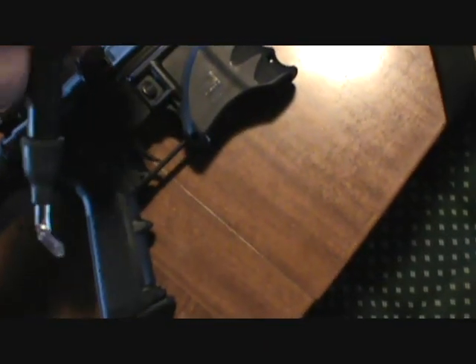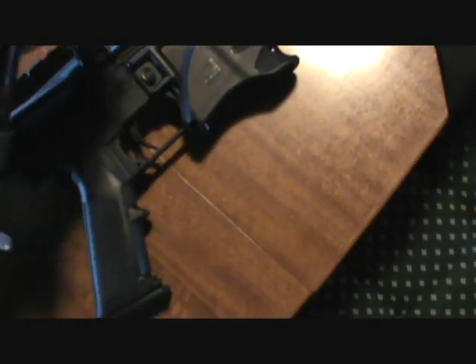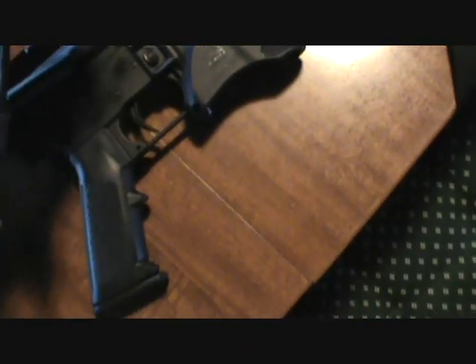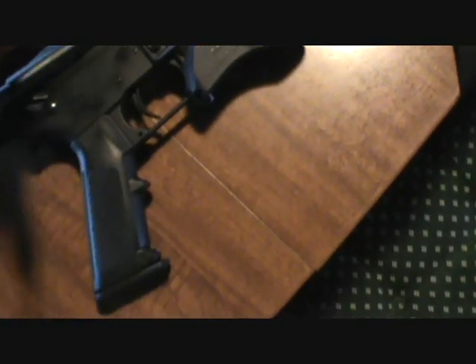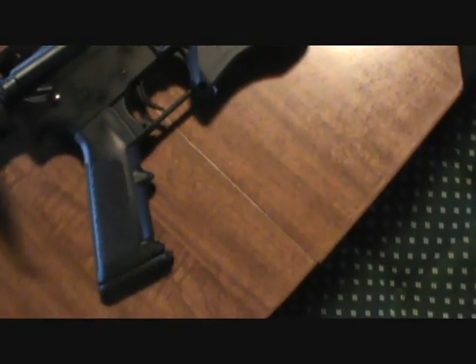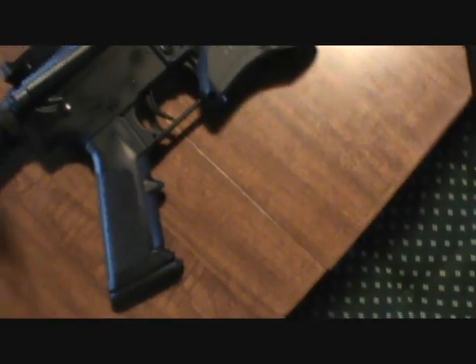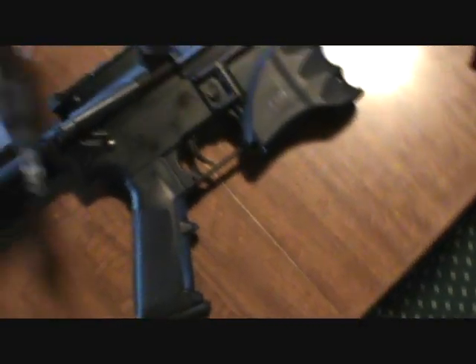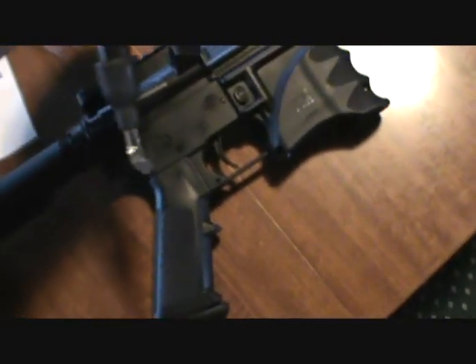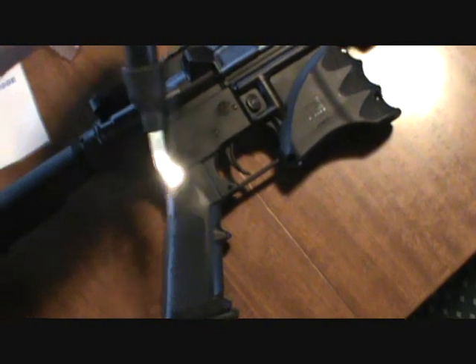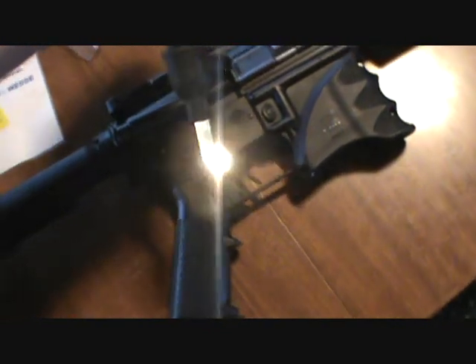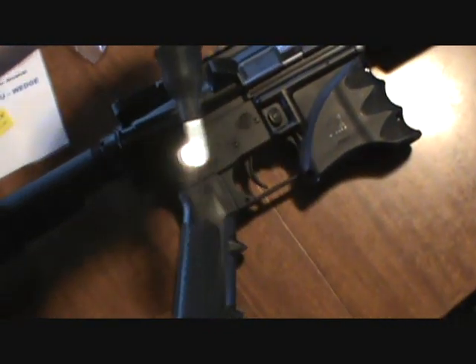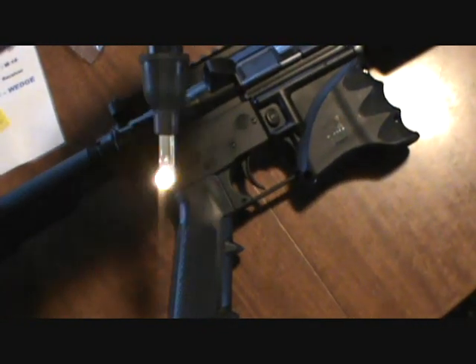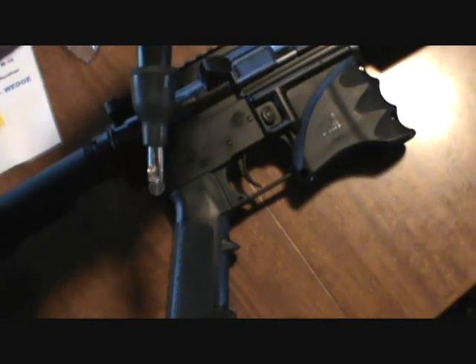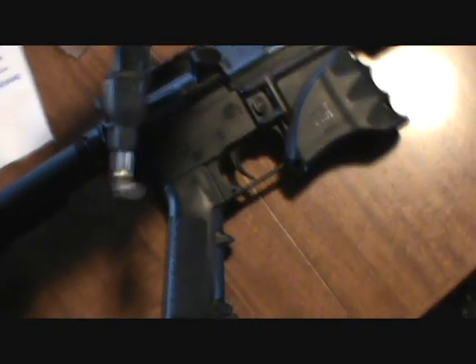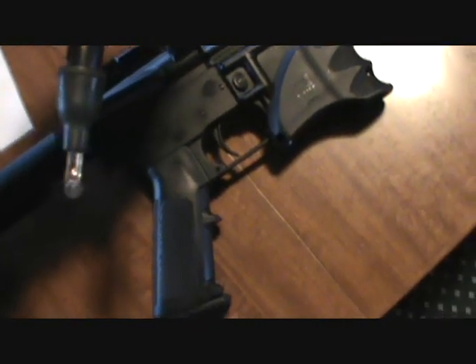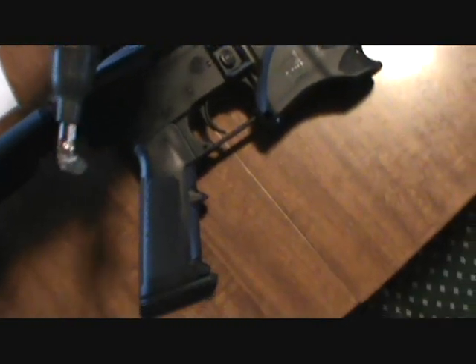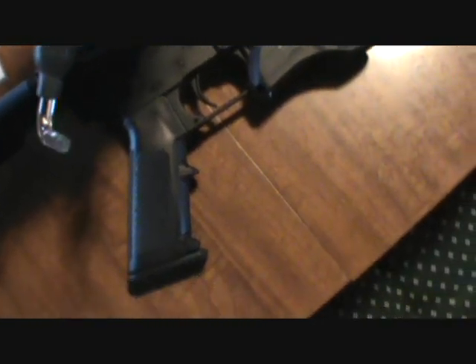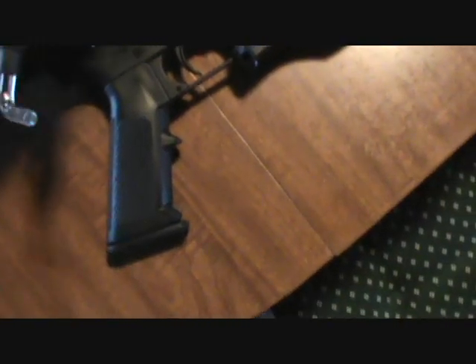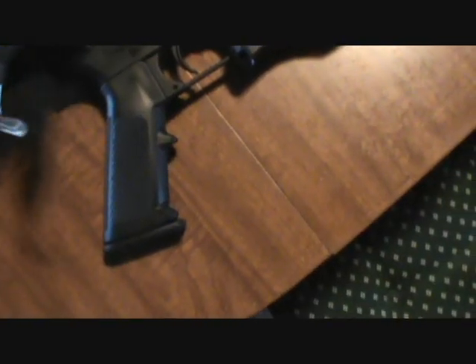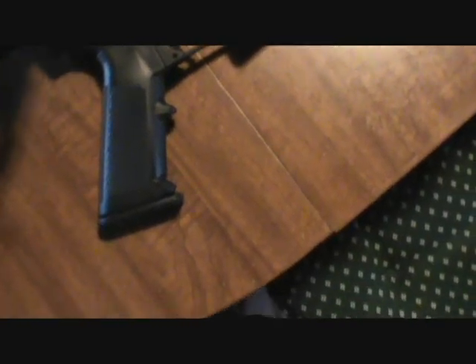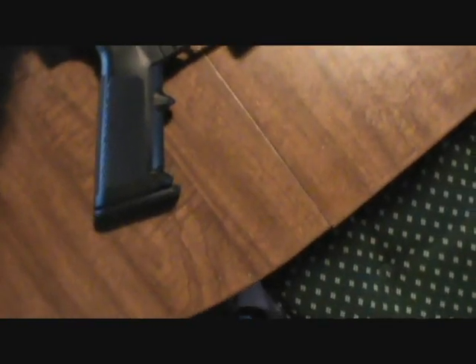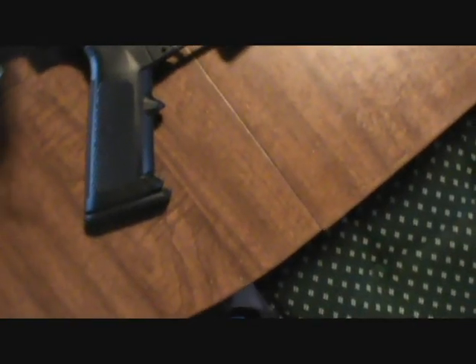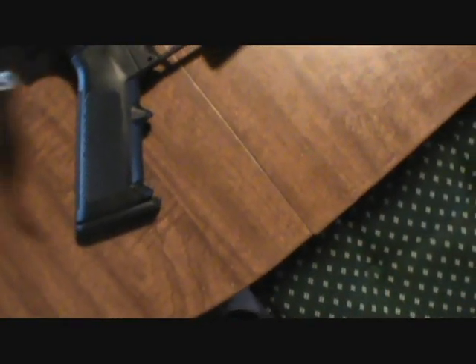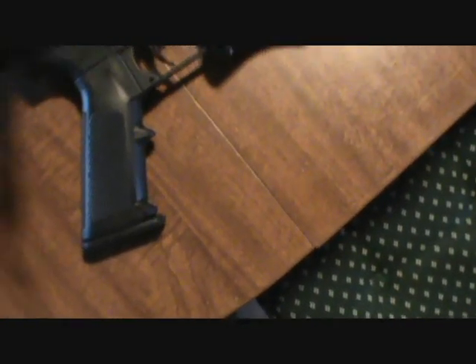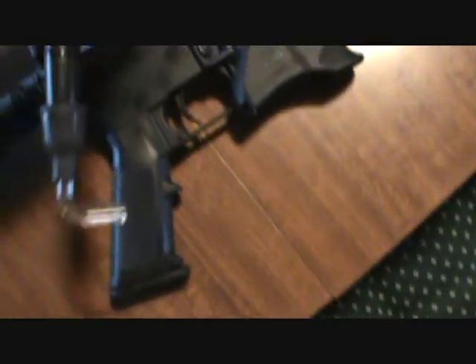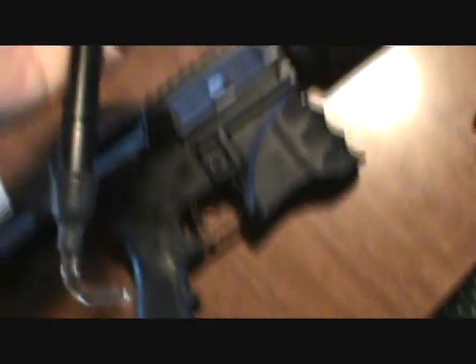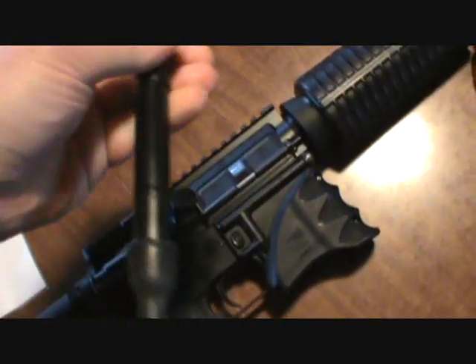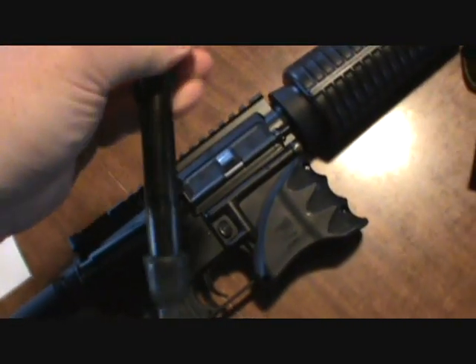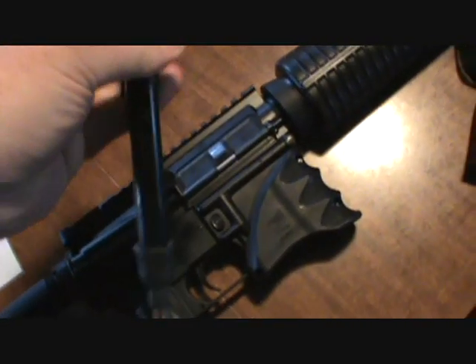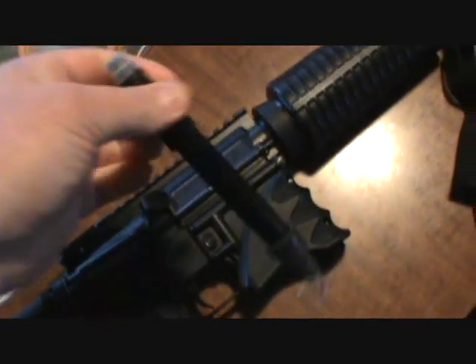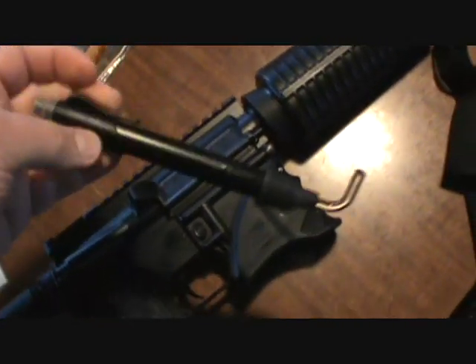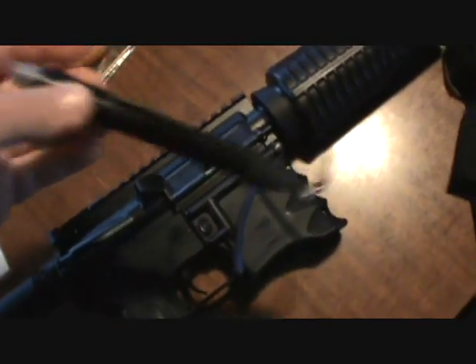The second thing that we found for the AR was the Boralite — pretty bright. Nice black design for you tactical guys out there.